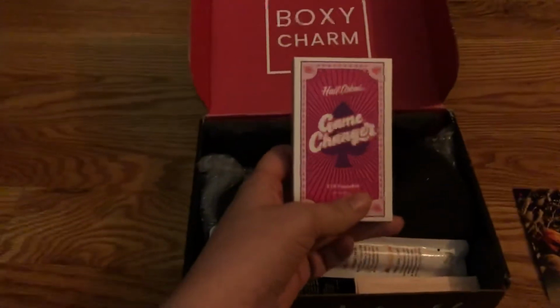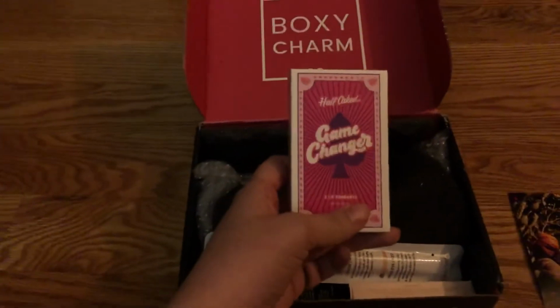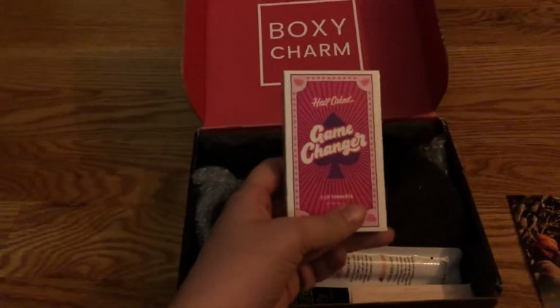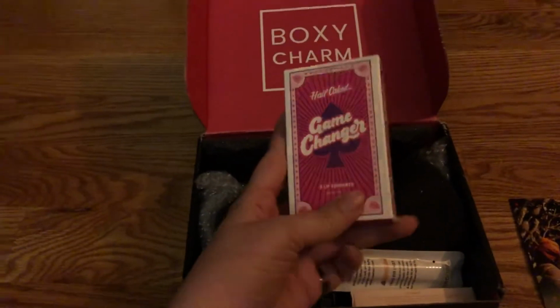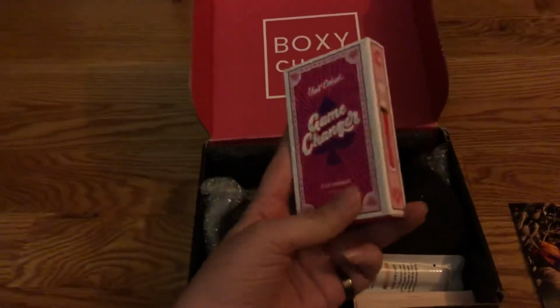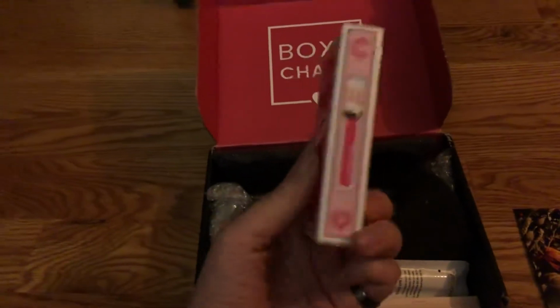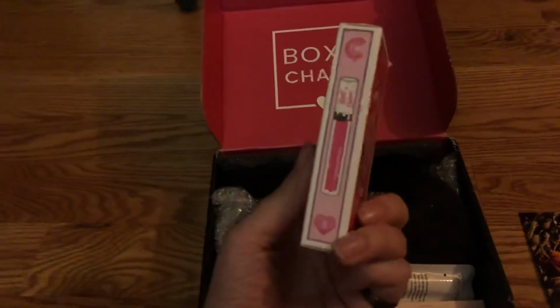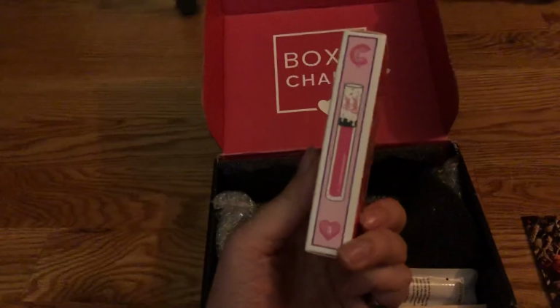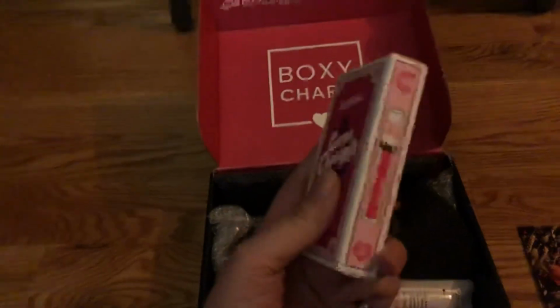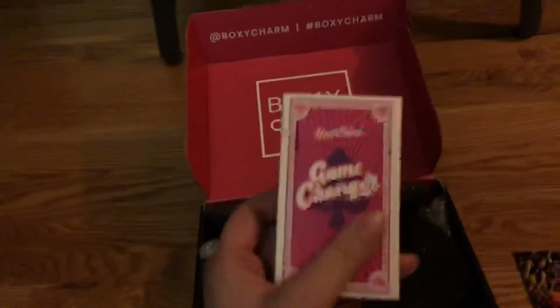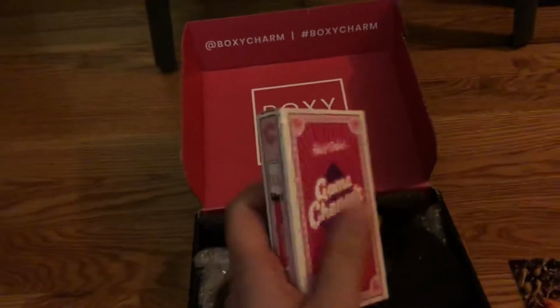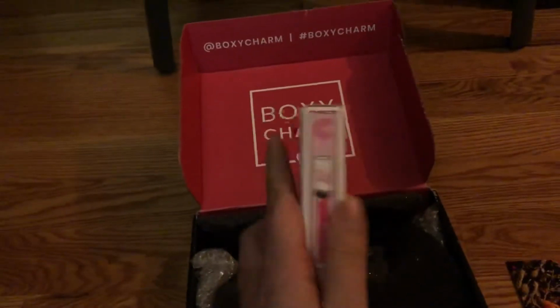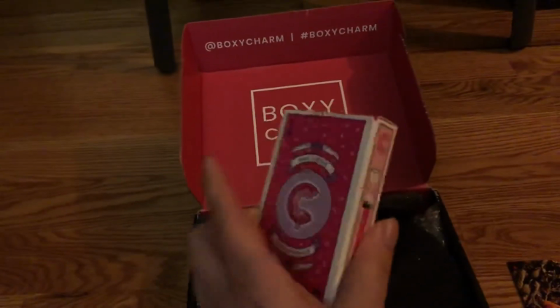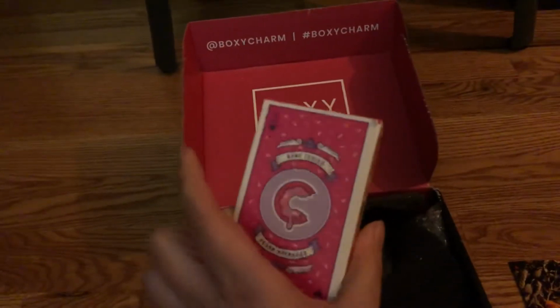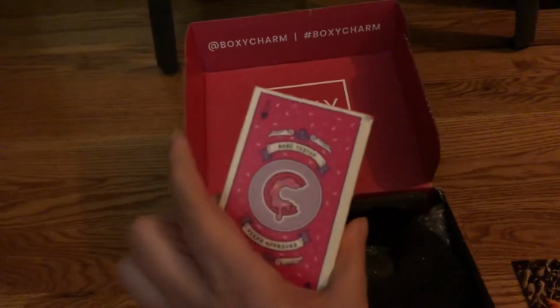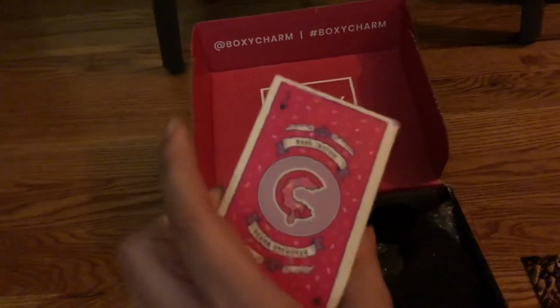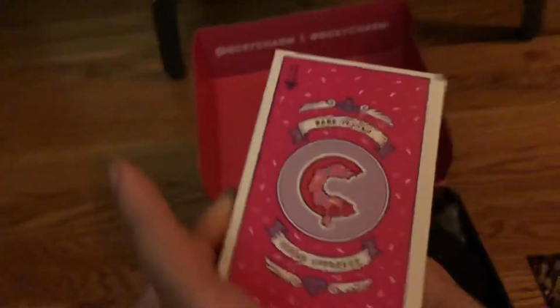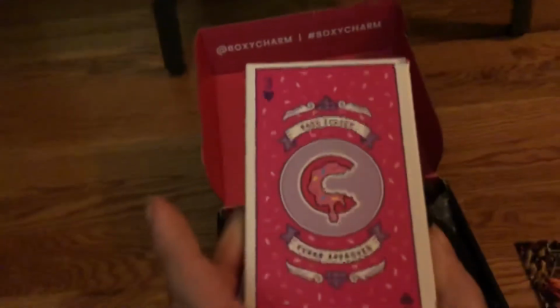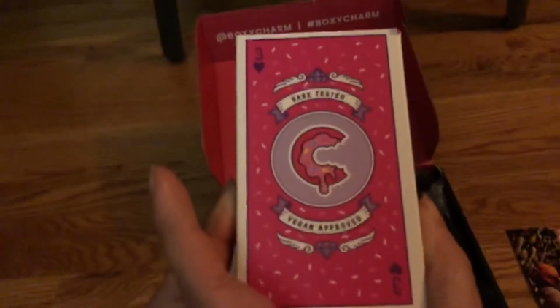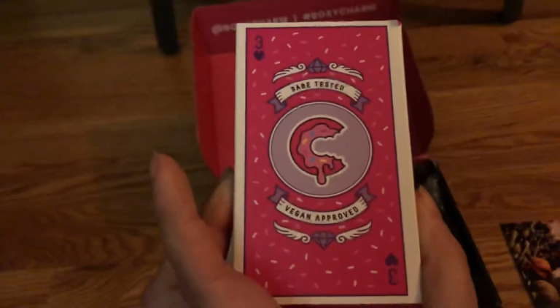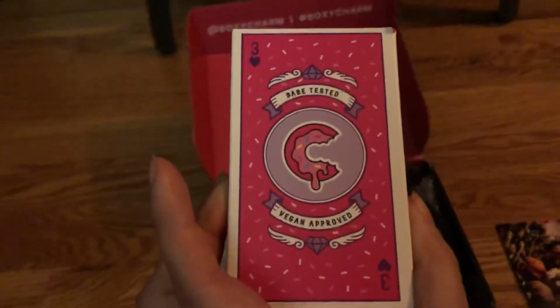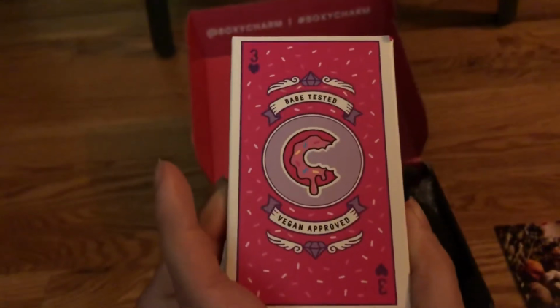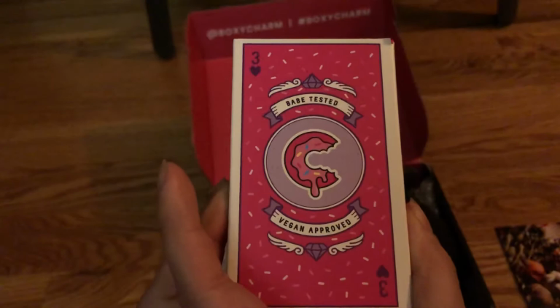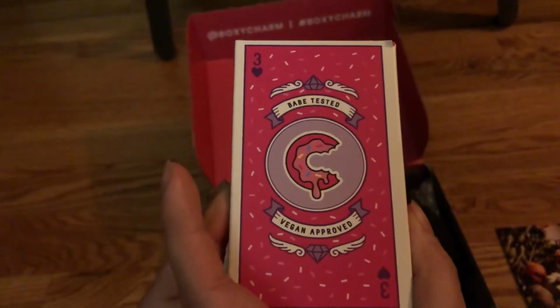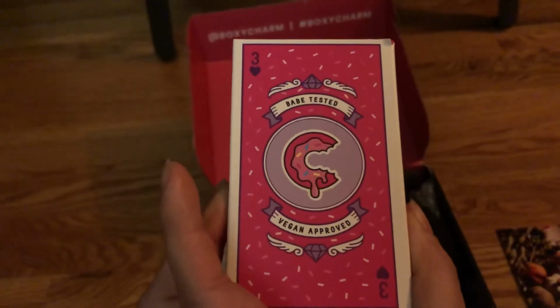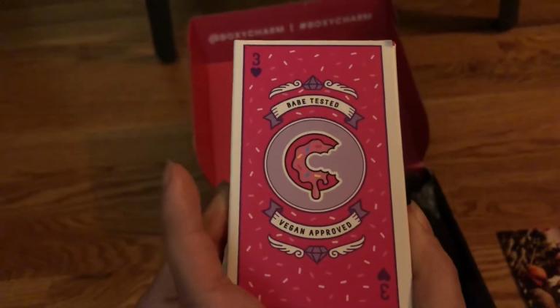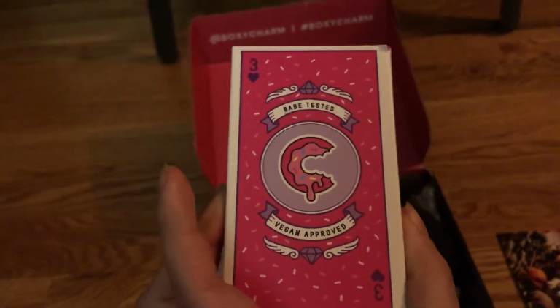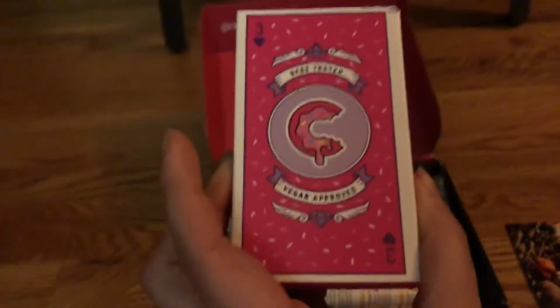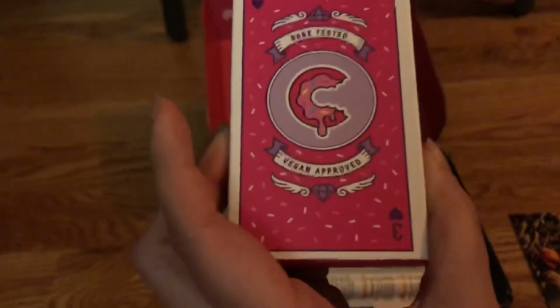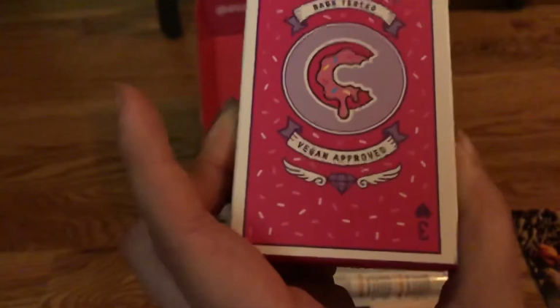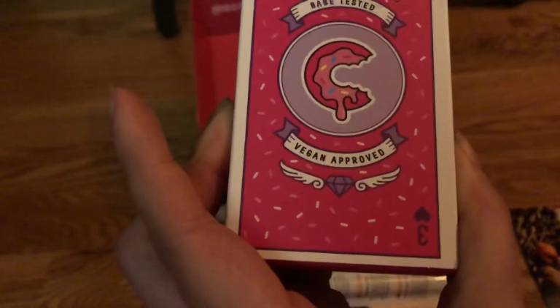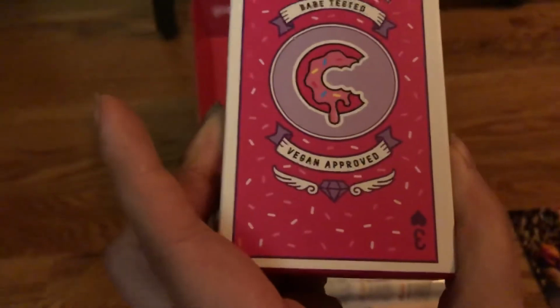Here's the Half Cake Game Changer. I'm going to open it out for you guys. It's cute — card packaging. It says it's a vegan formula.